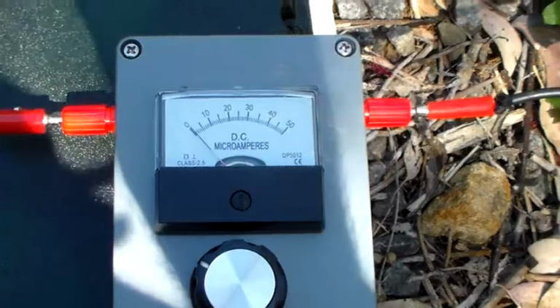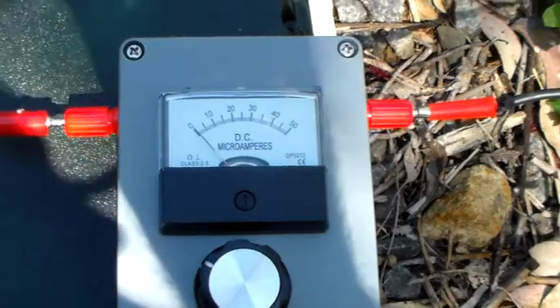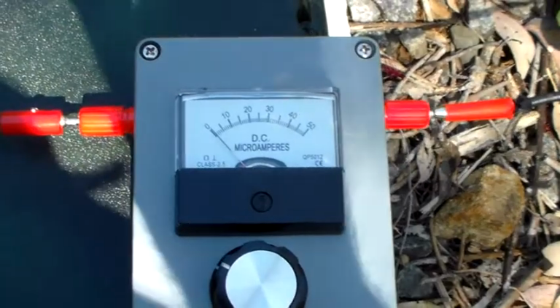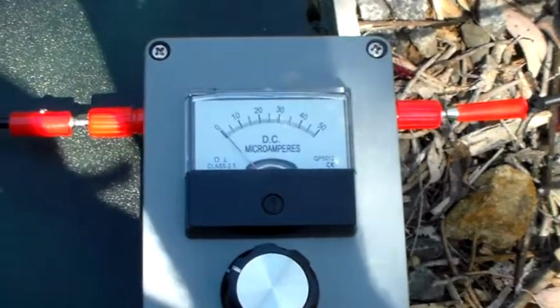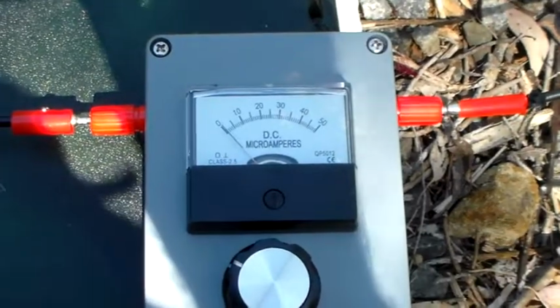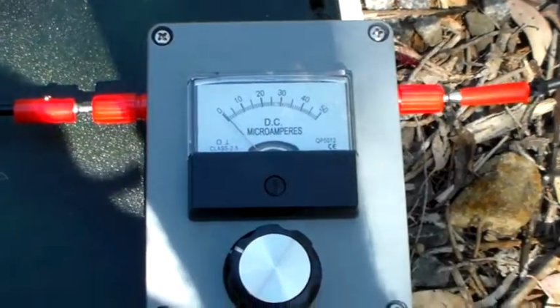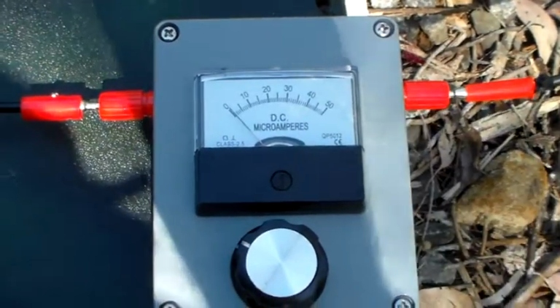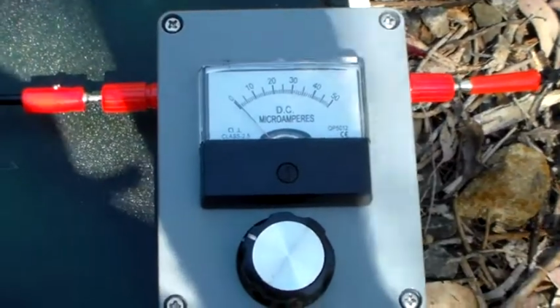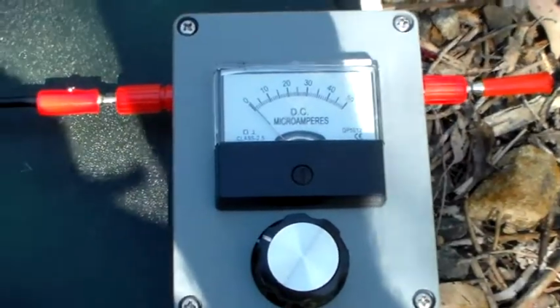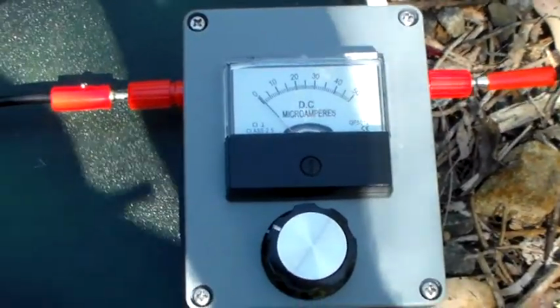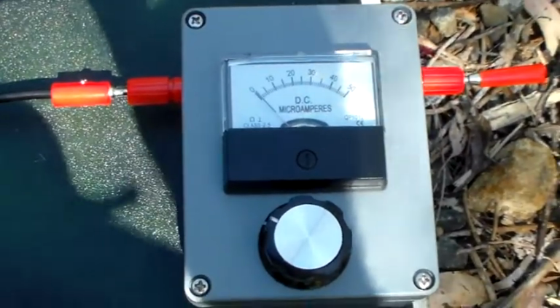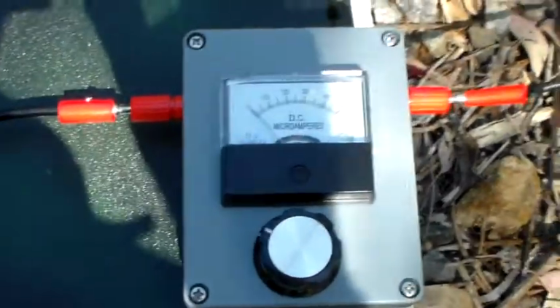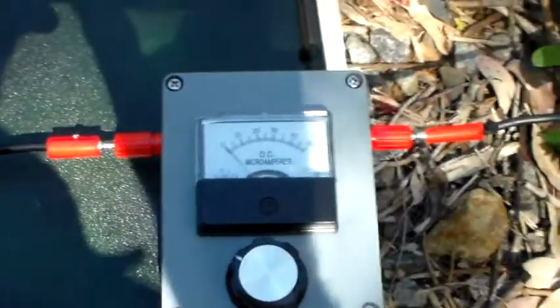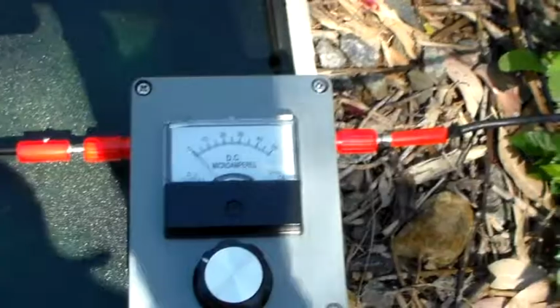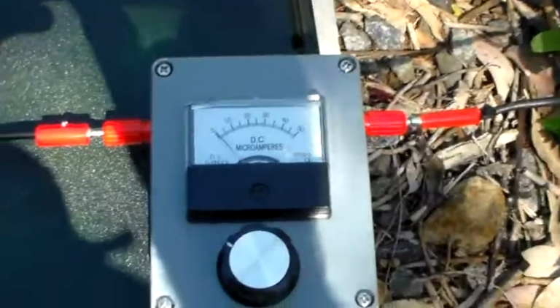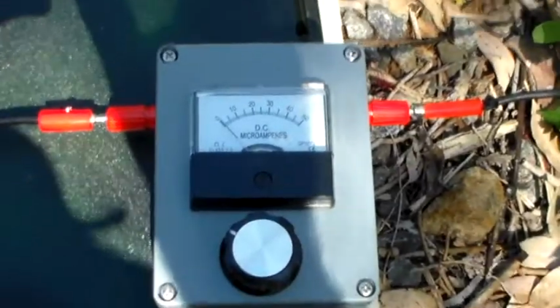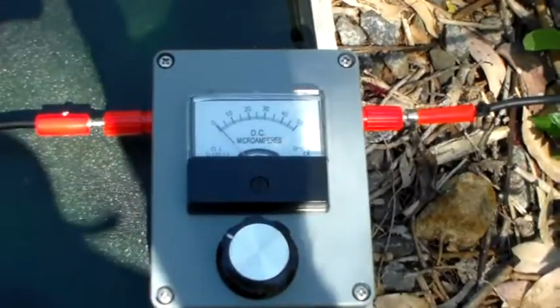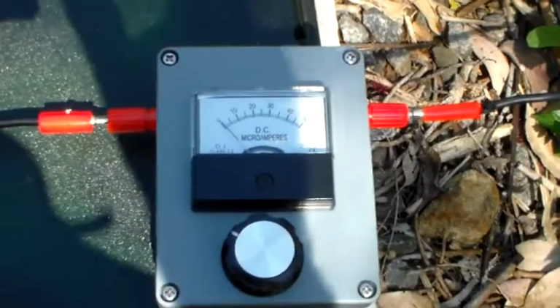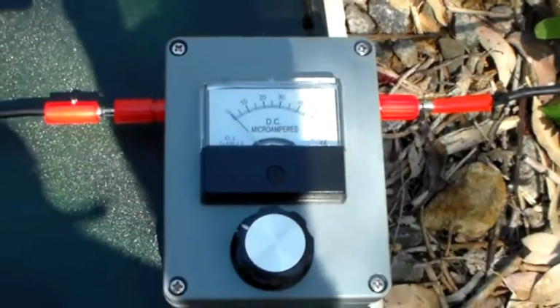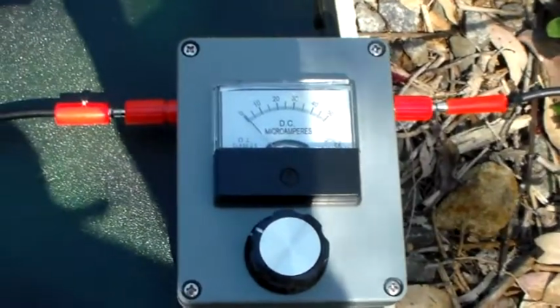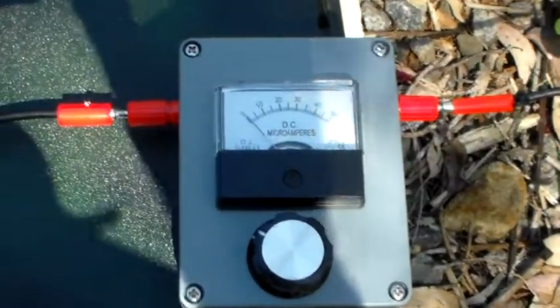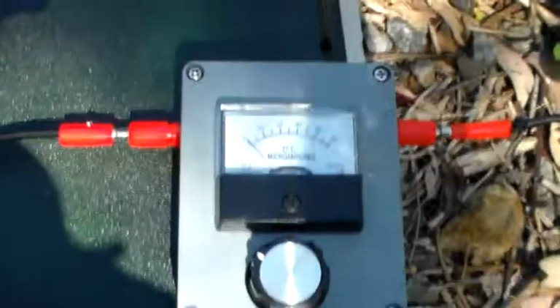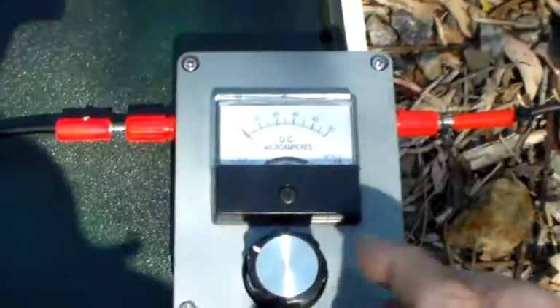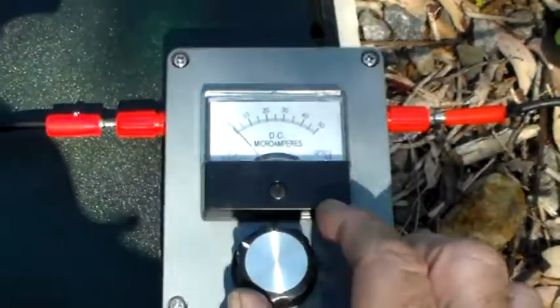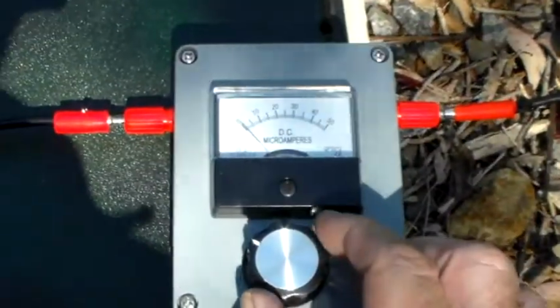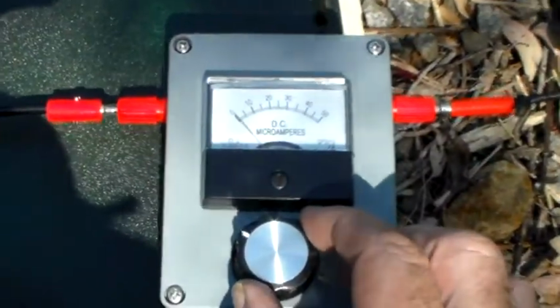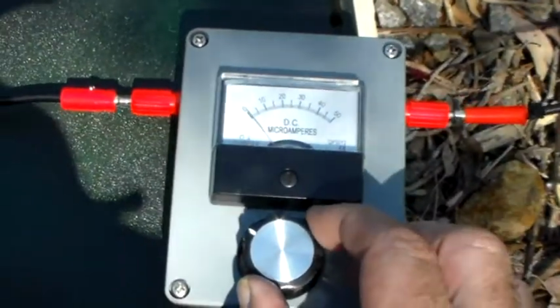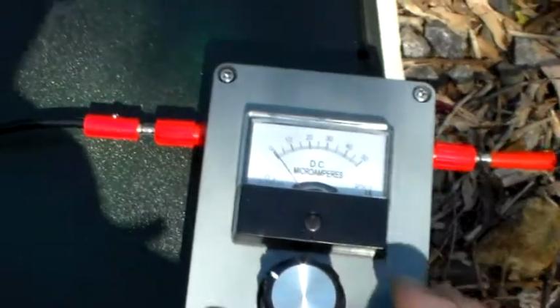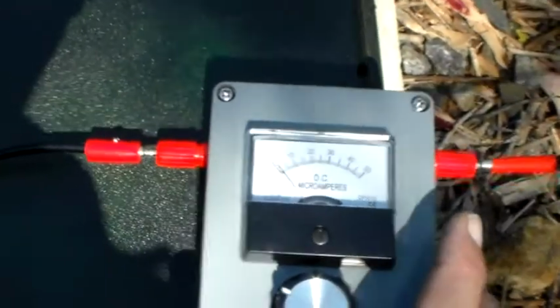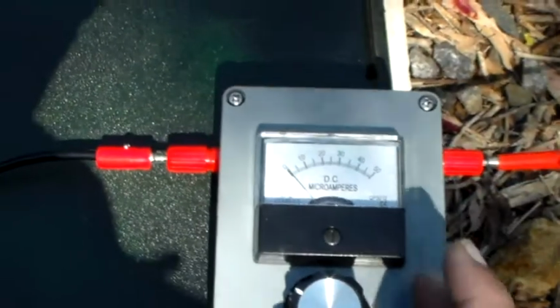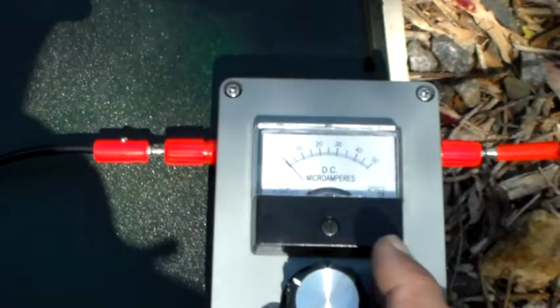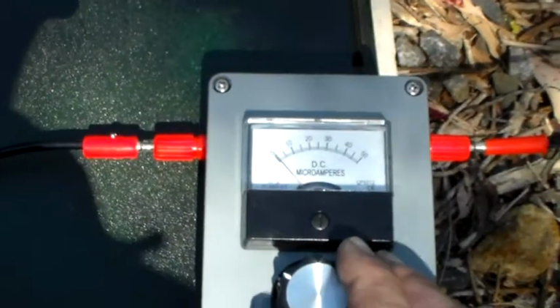Hello again and welcome to the VK6CS amateur radio channel. Here's the RF current meter. I've made some modifications to it to make it easier to adjust, so let's try adjusting it and see how we go.